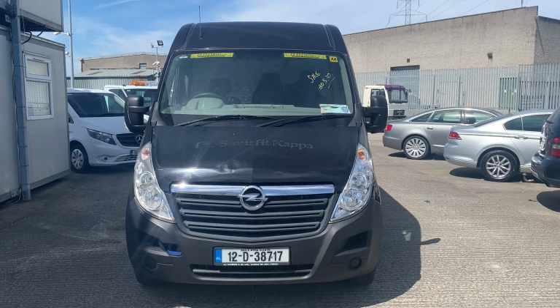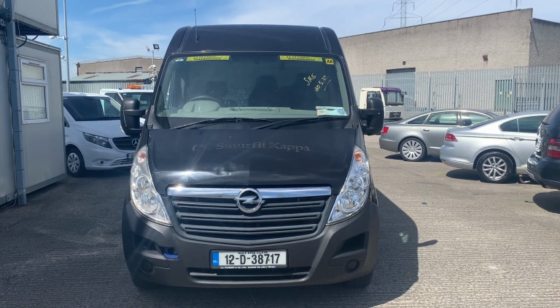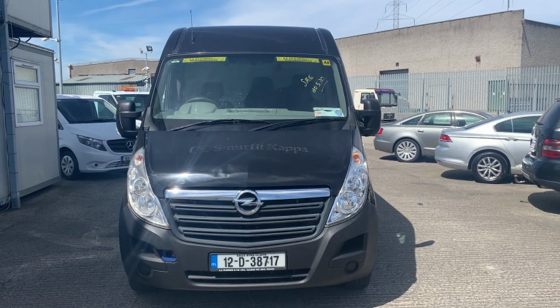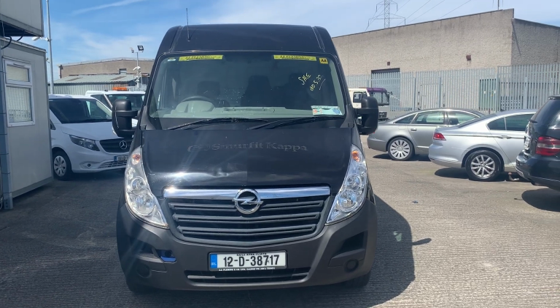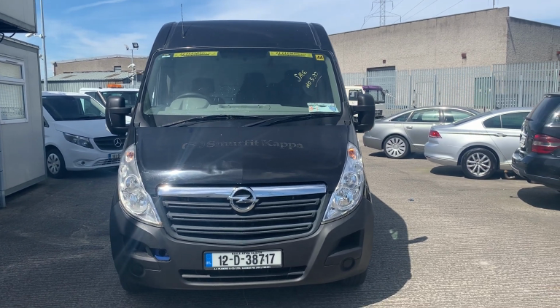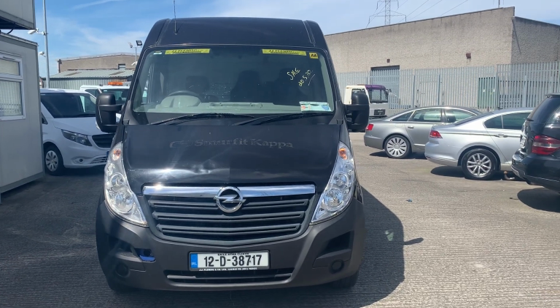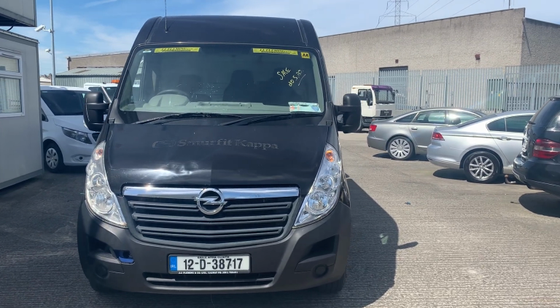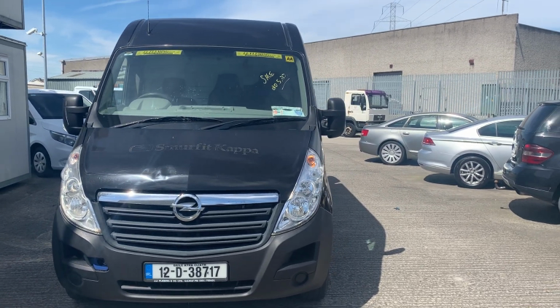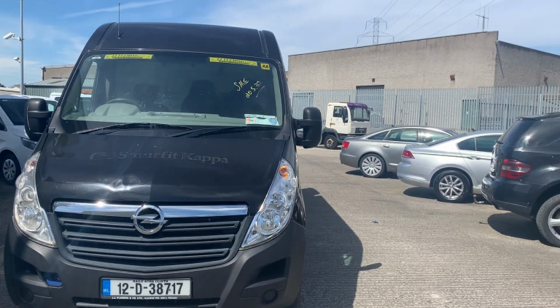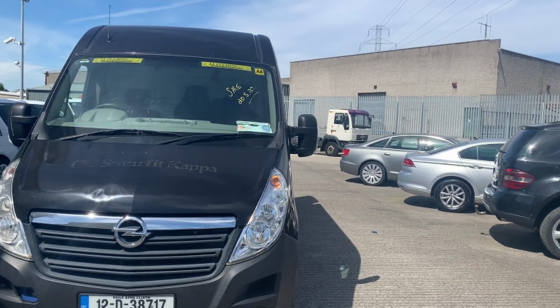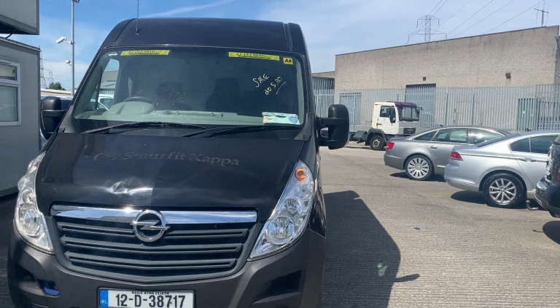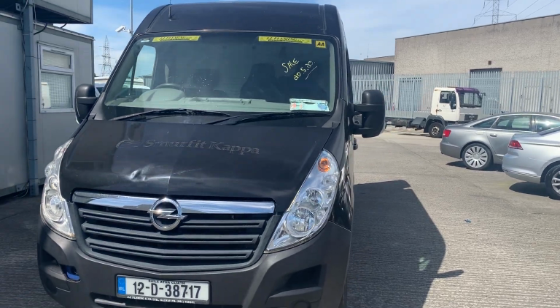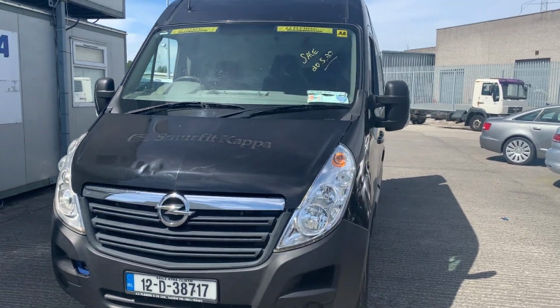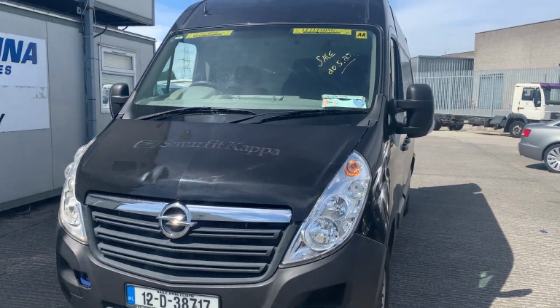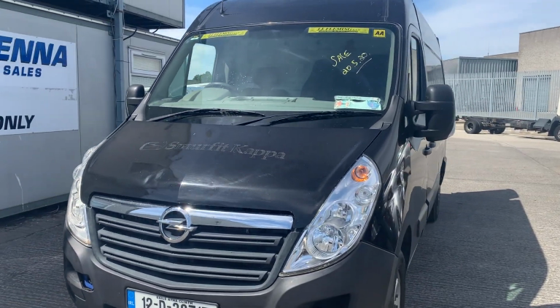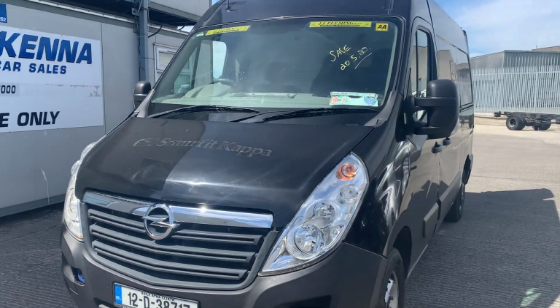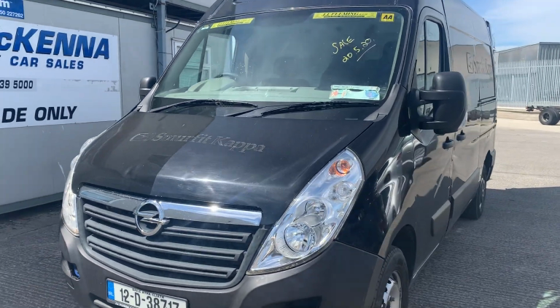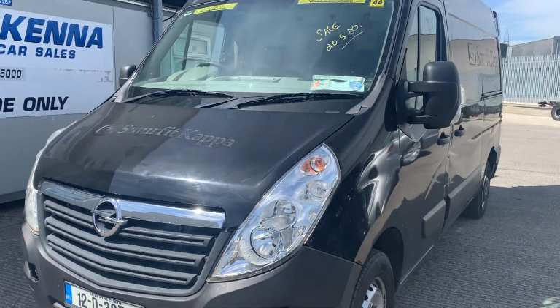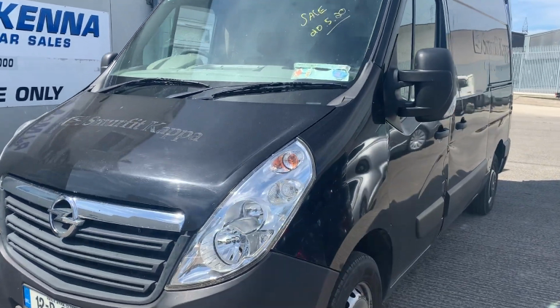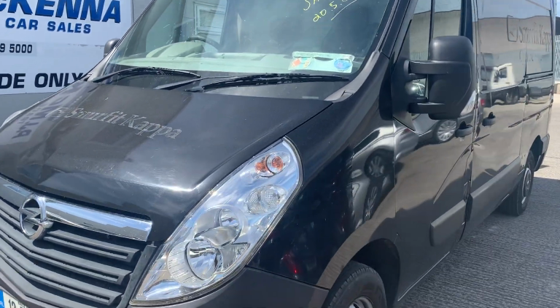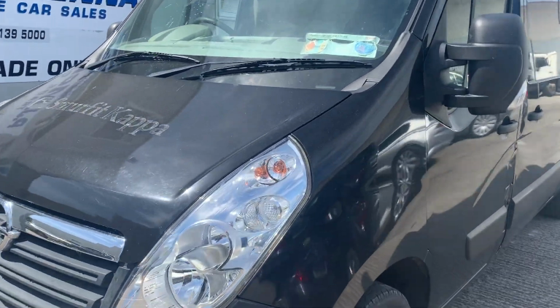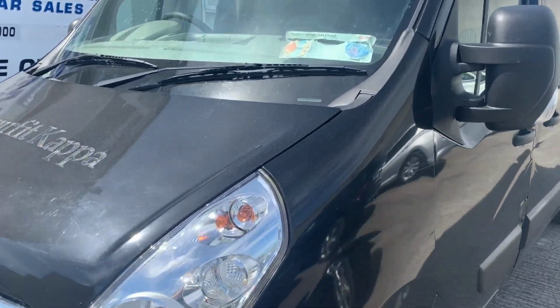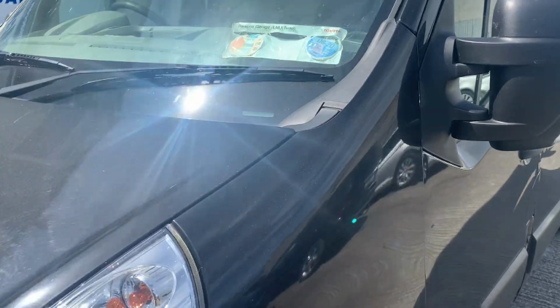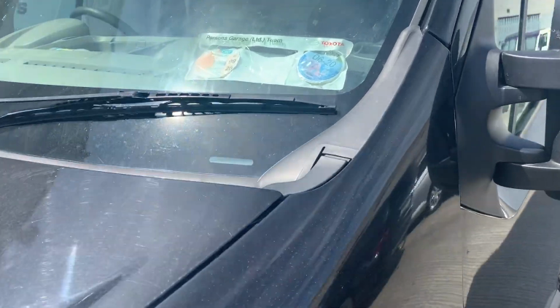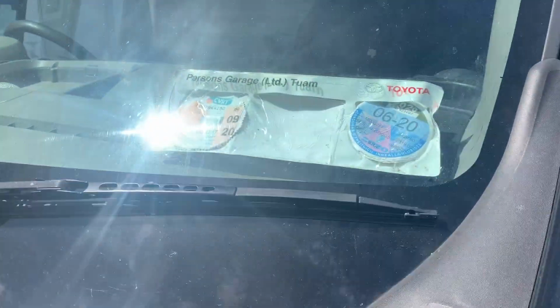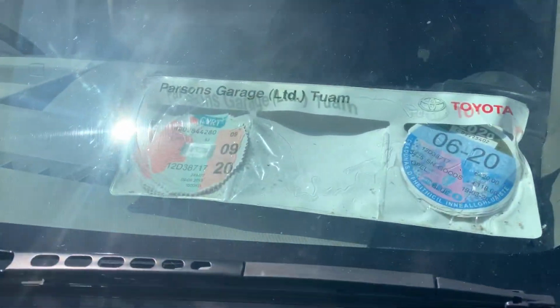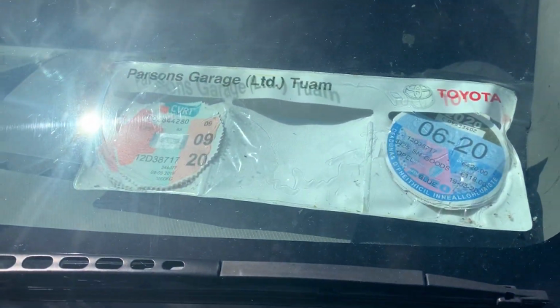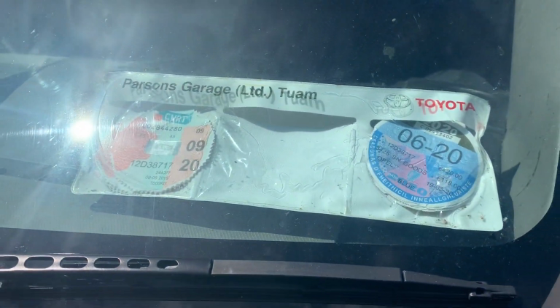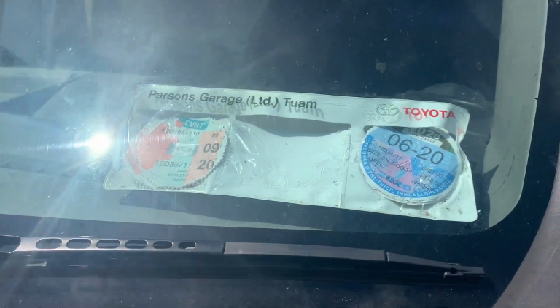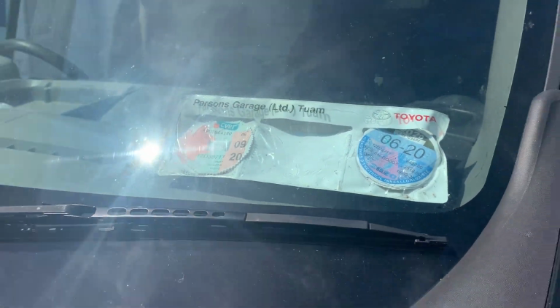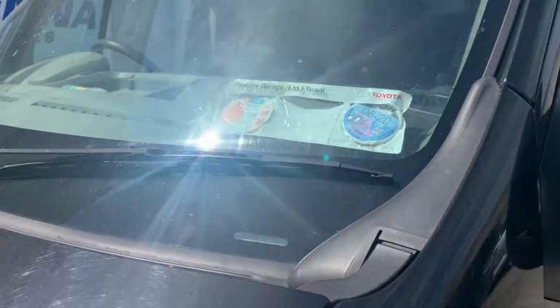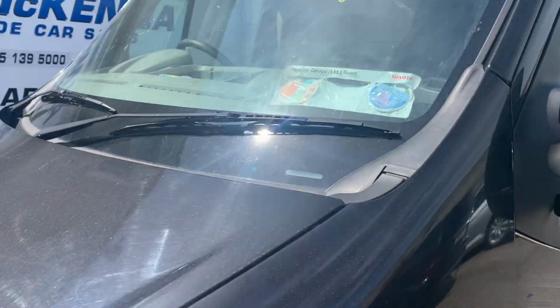Here we have our 2012 Opel Movano. This is a one owner, ex-company vehicle, CVRT'd until 09/20 and road taxed until 06/20.